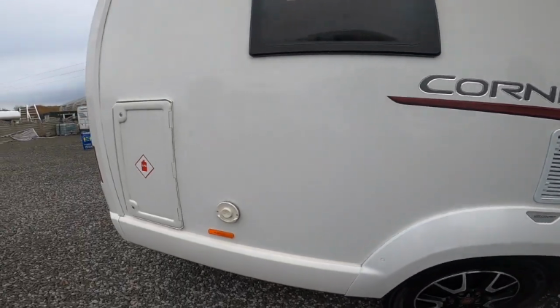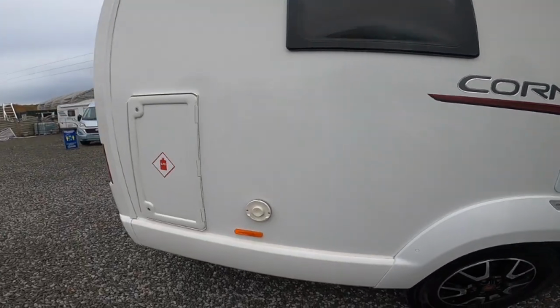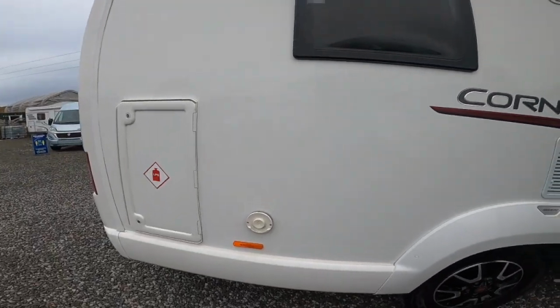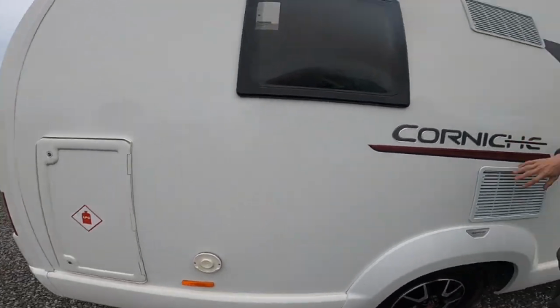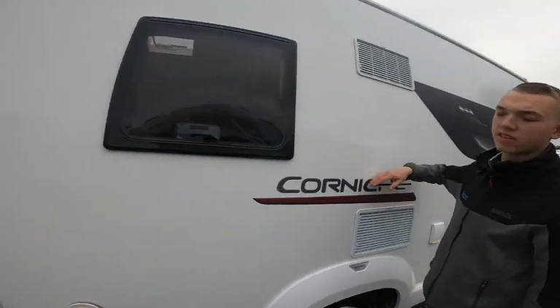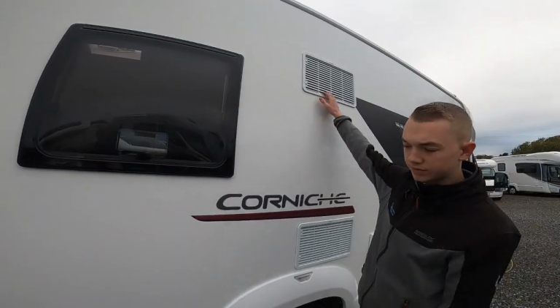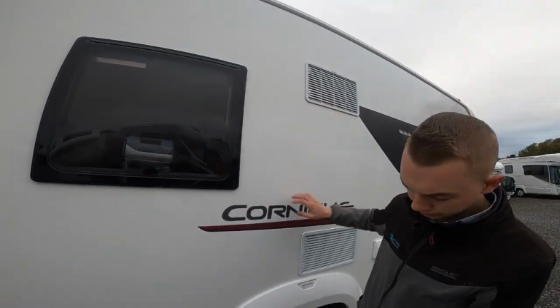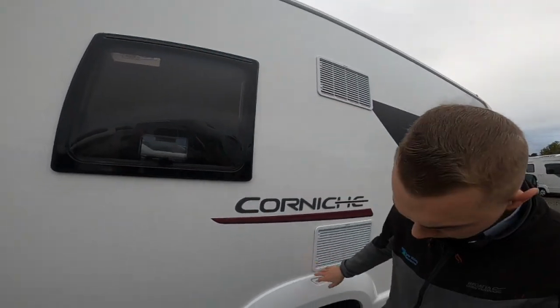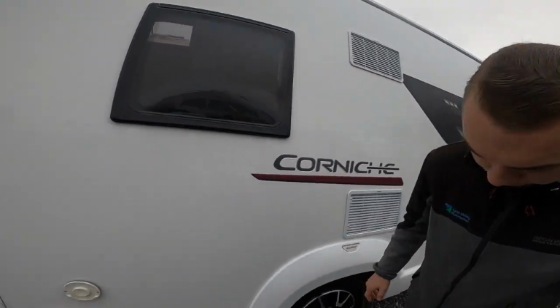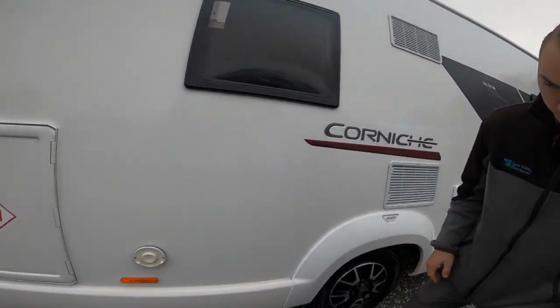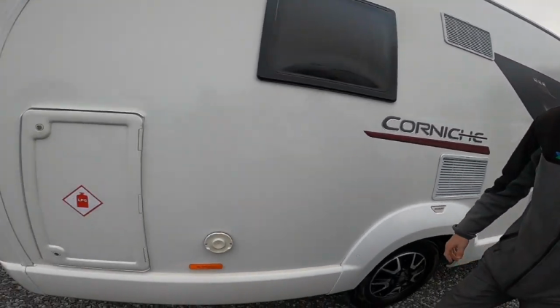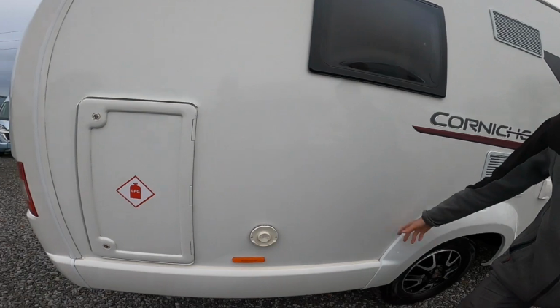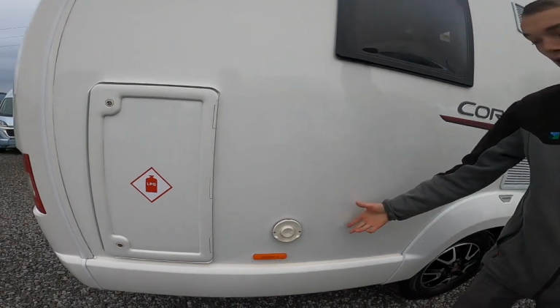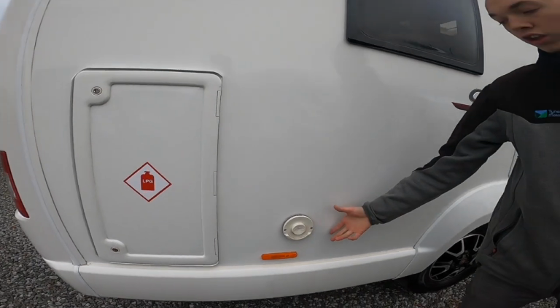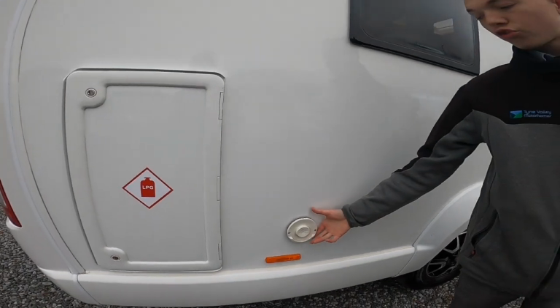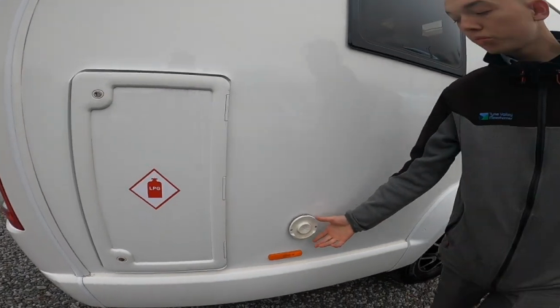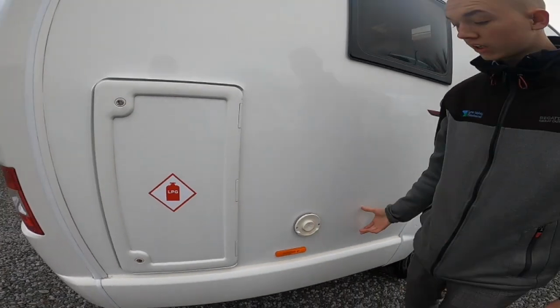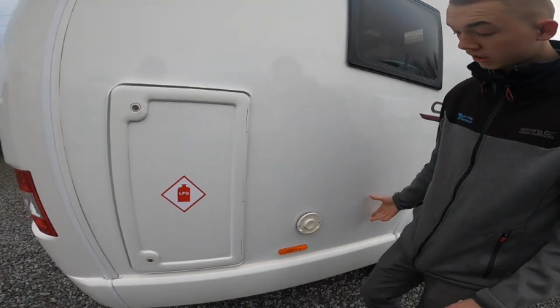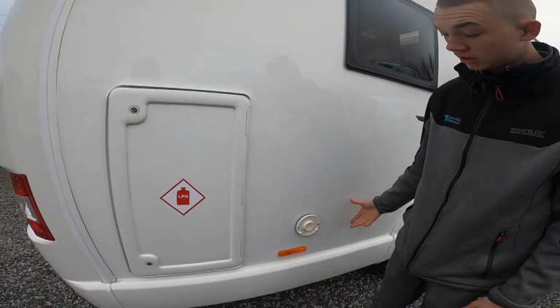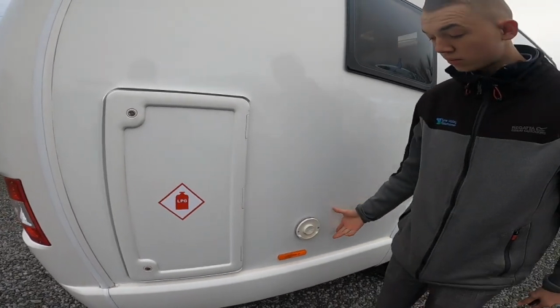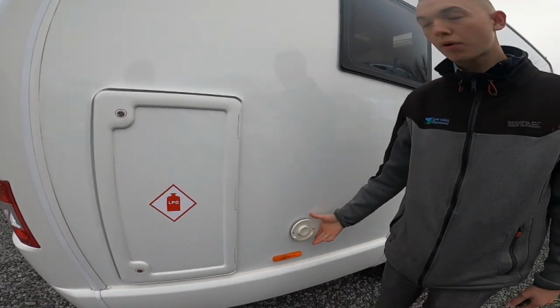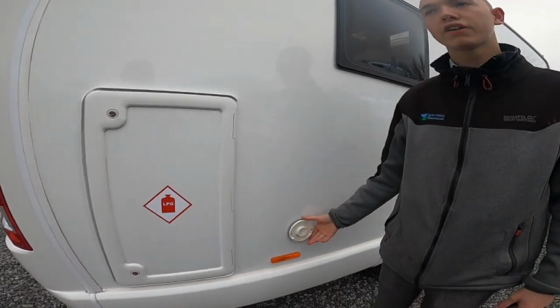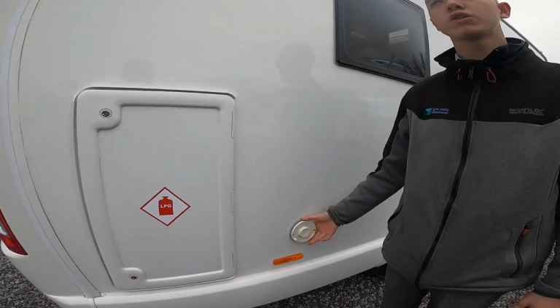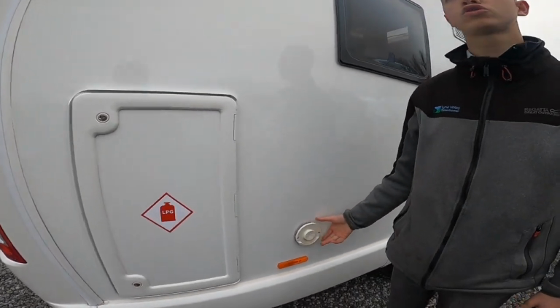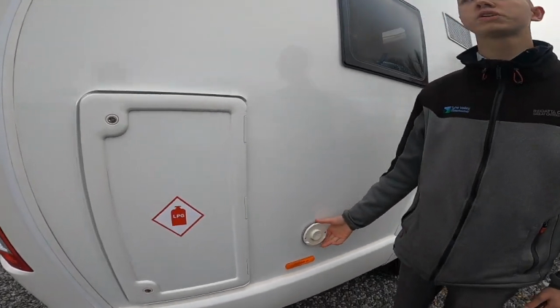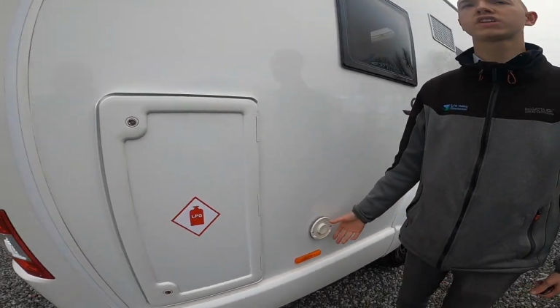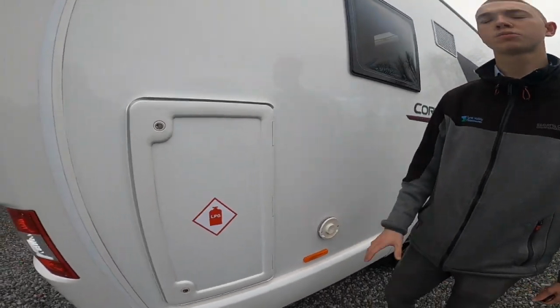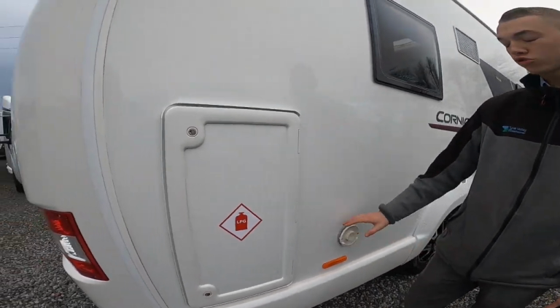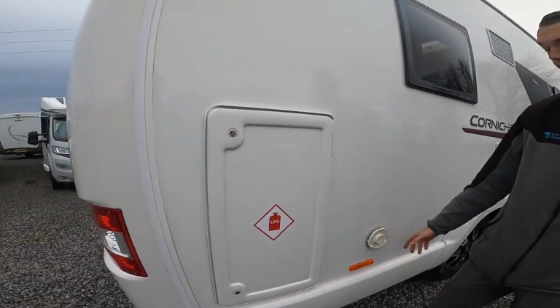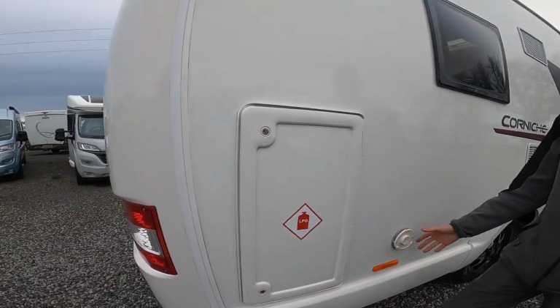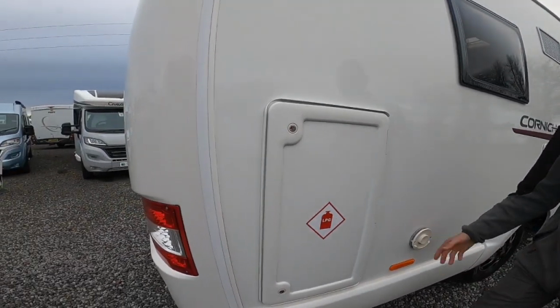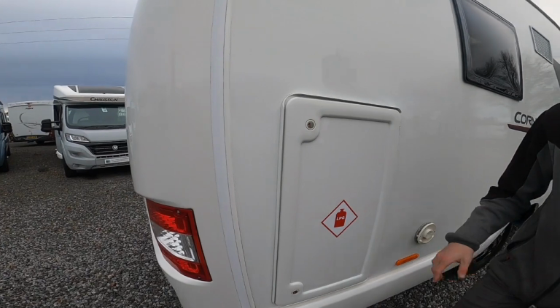You've got two fridge vents and your Truma boiler flue — just make sure that's obstruction-free at all times.